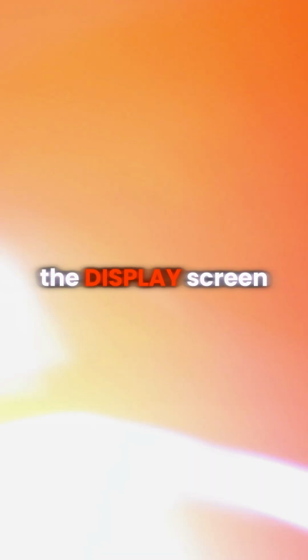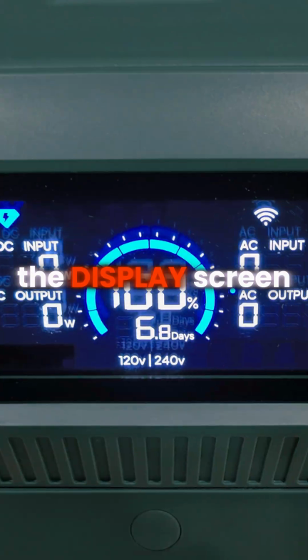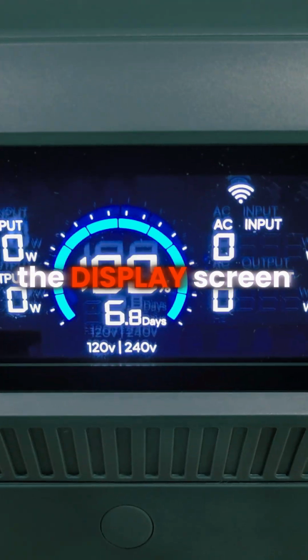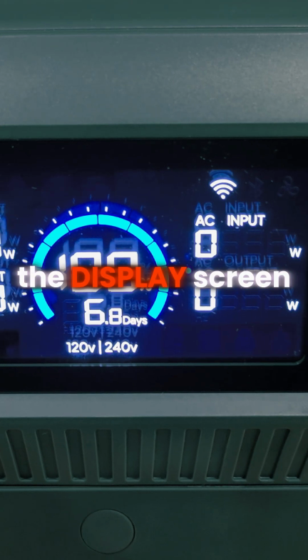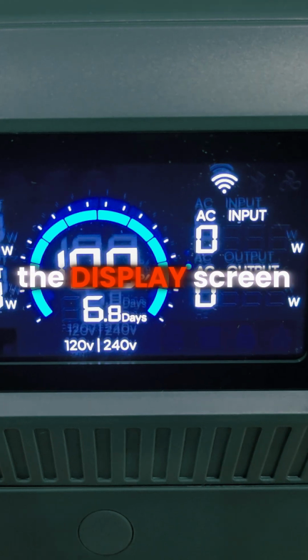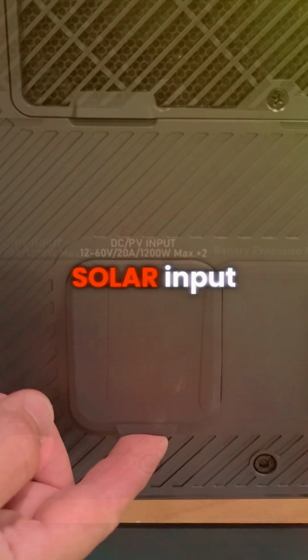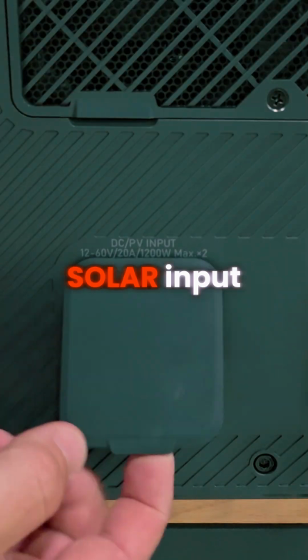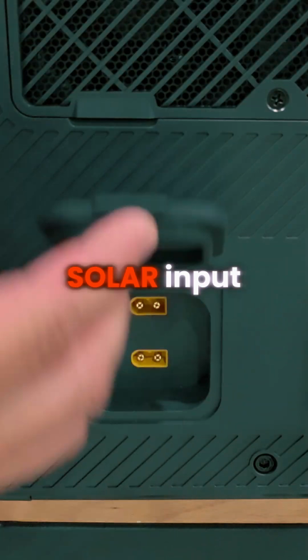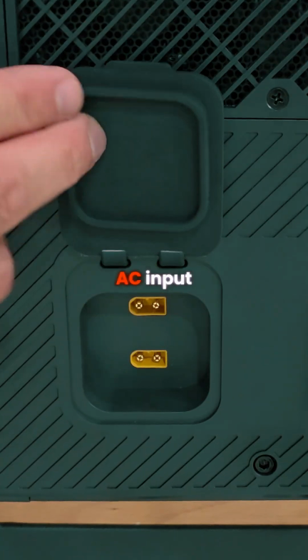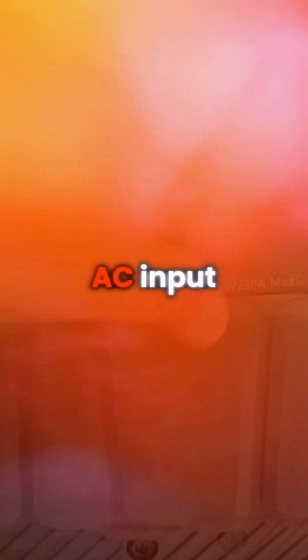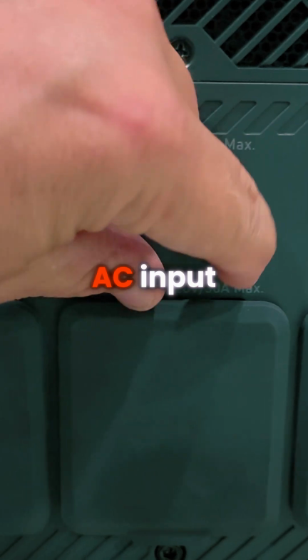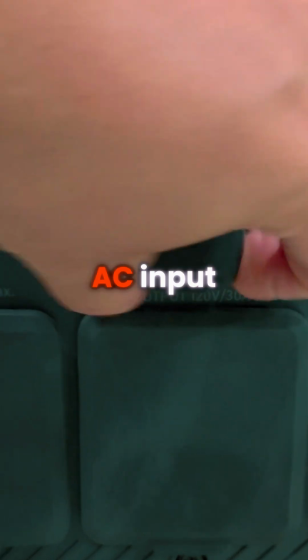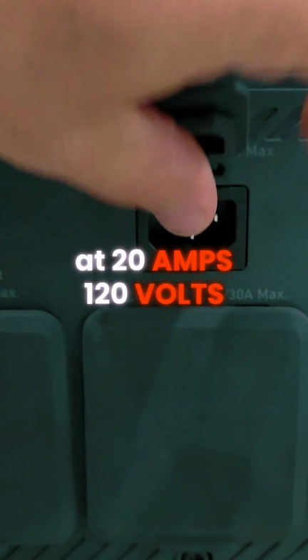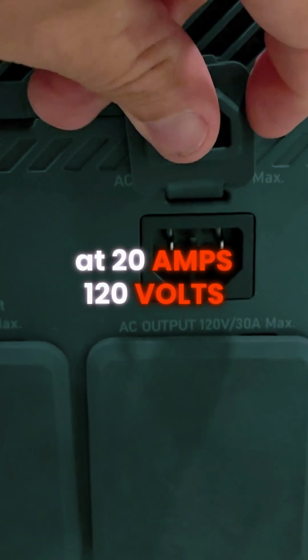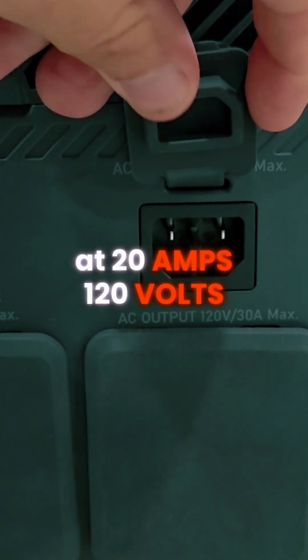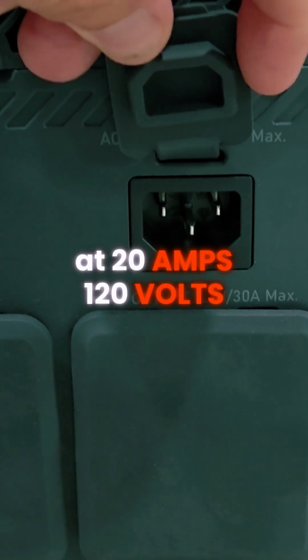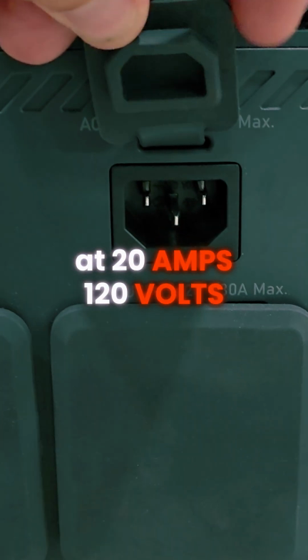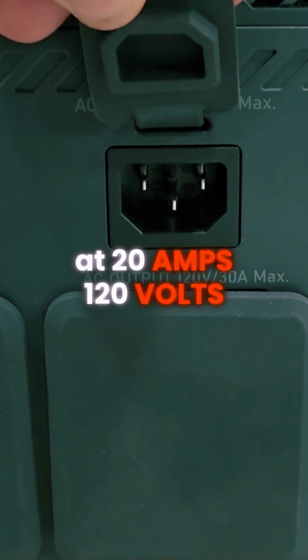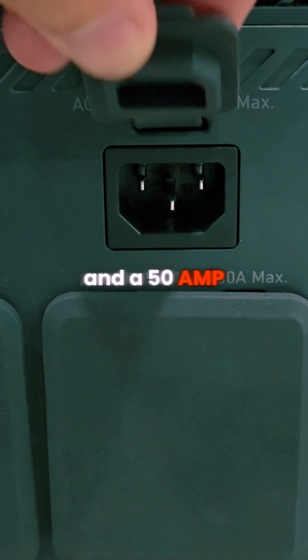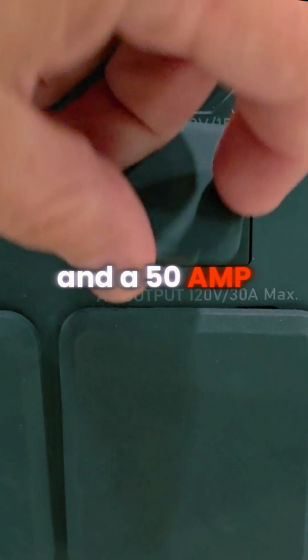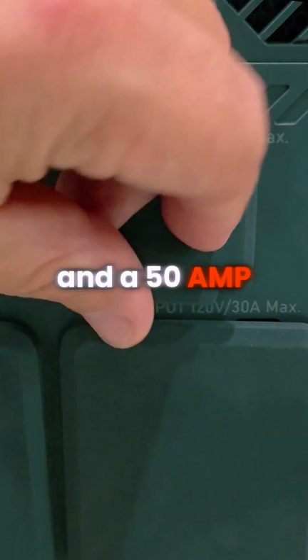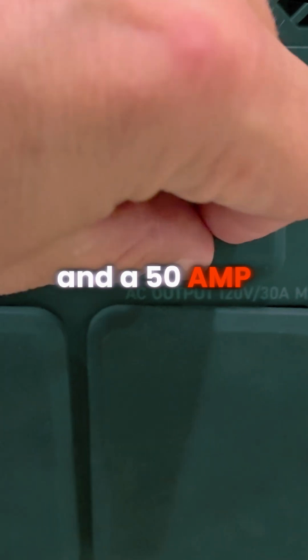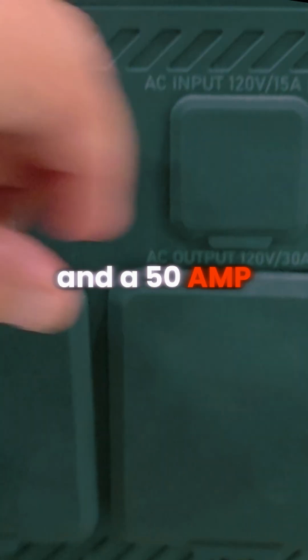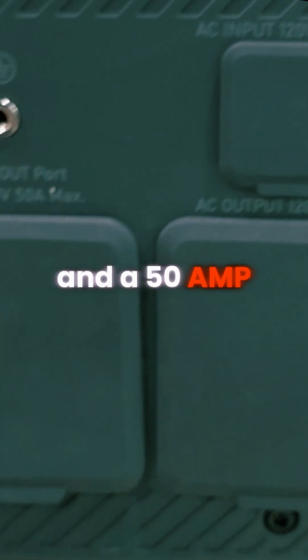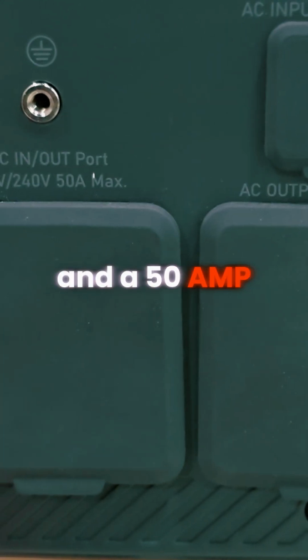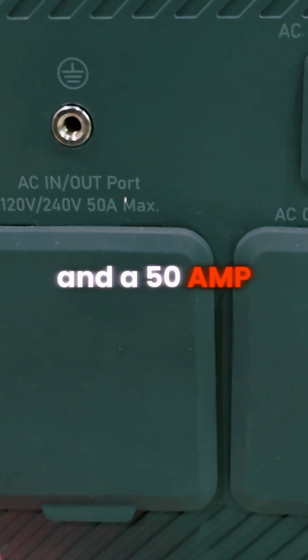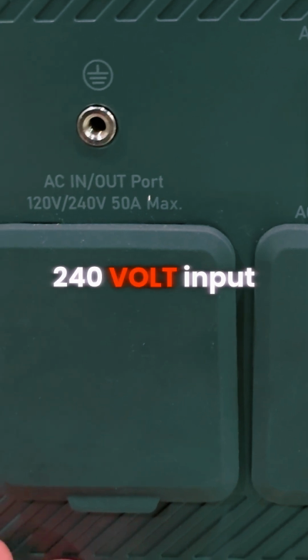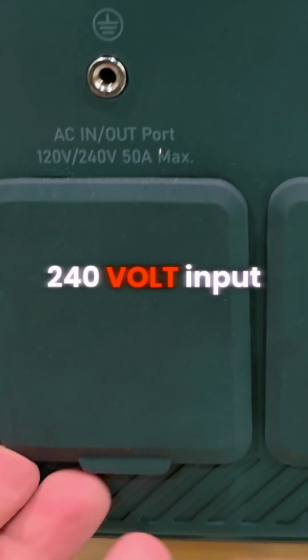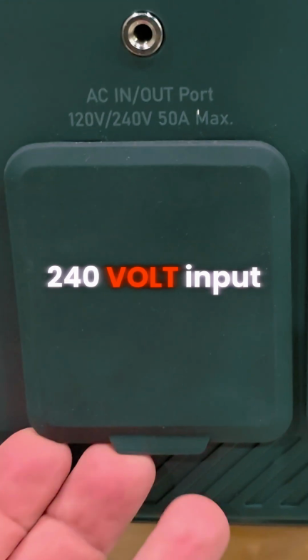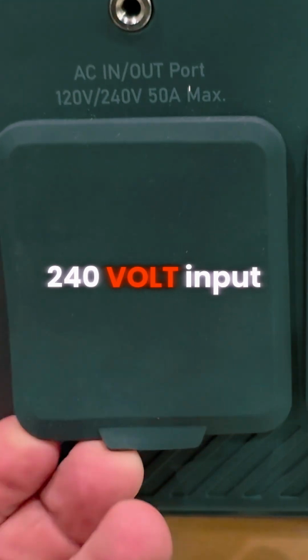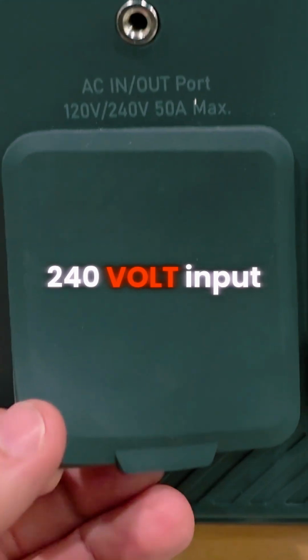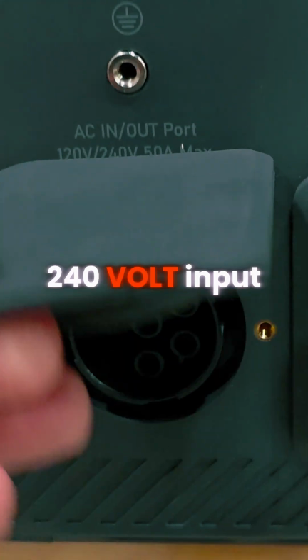There is also a display screen, solar input, AC input at 20 amps and 120 volts, and a 50 amp 240 volt input.